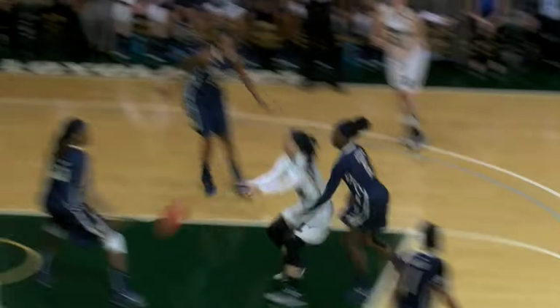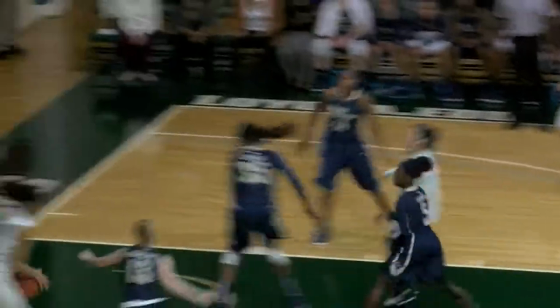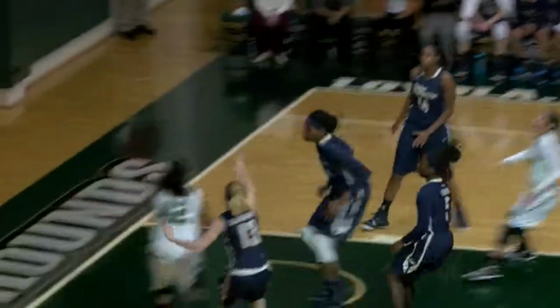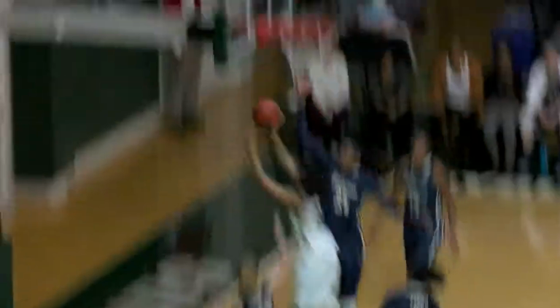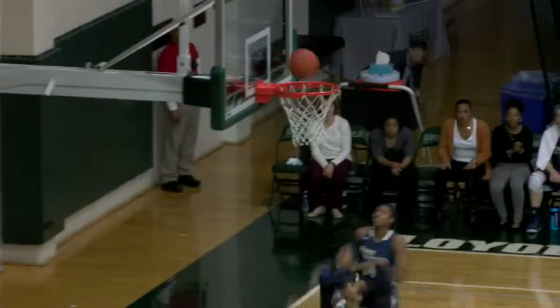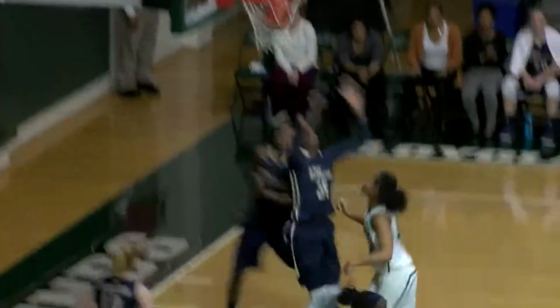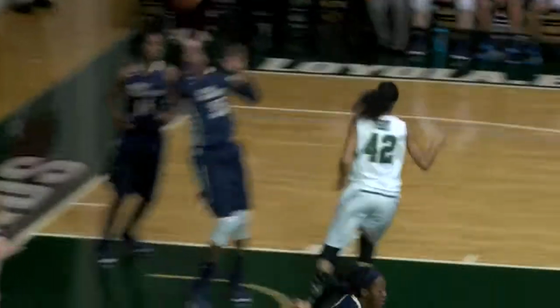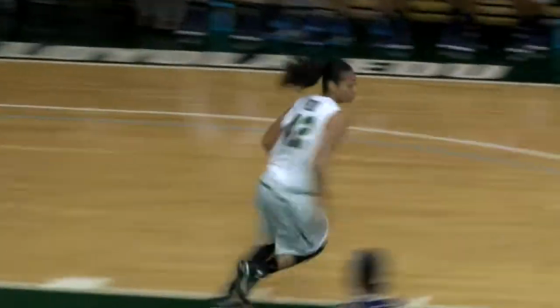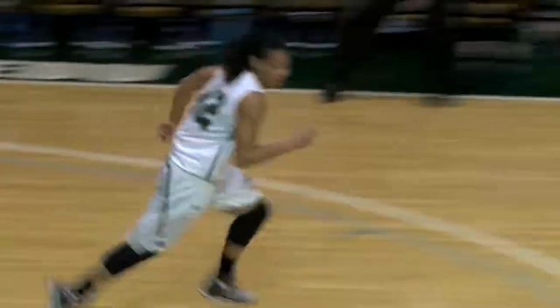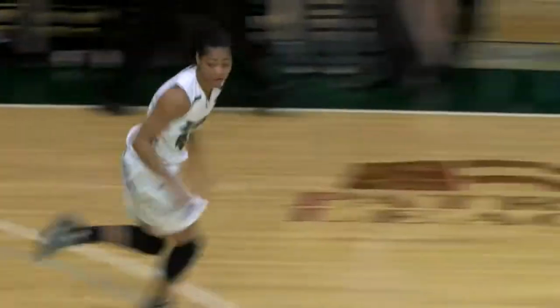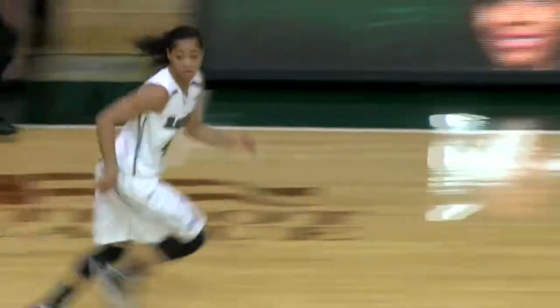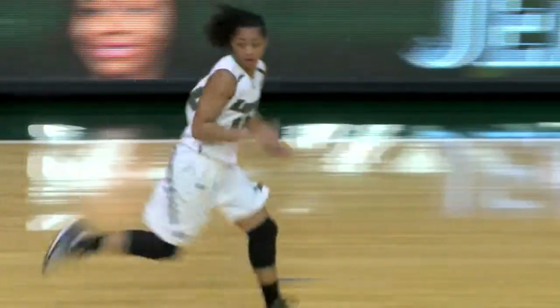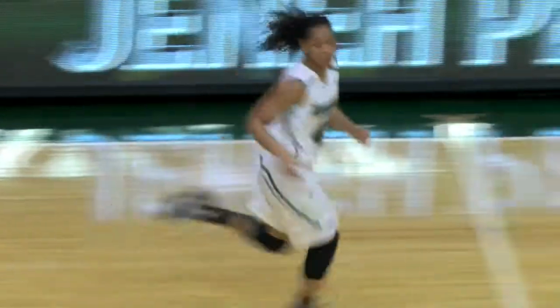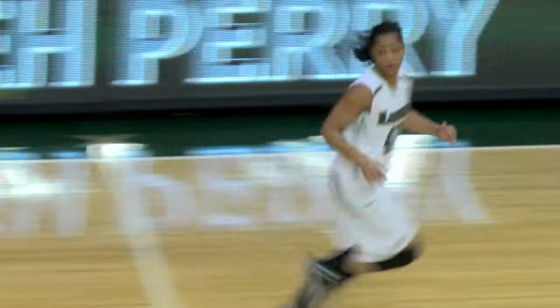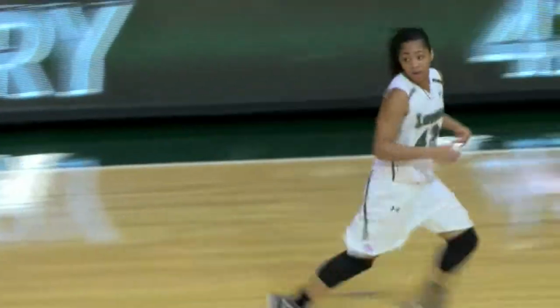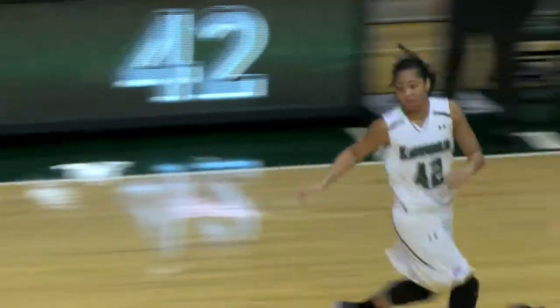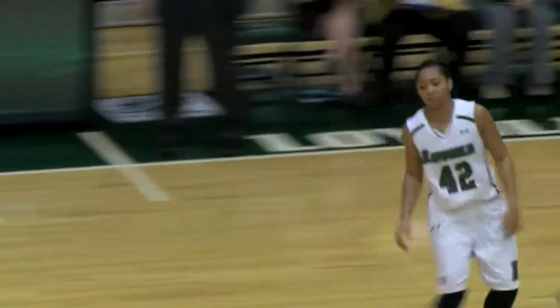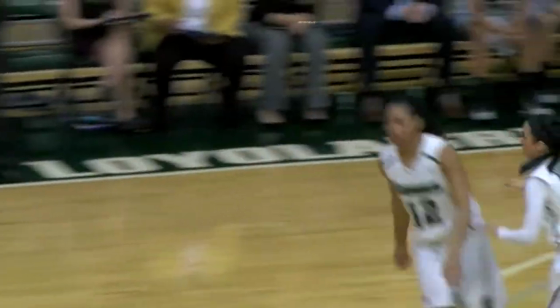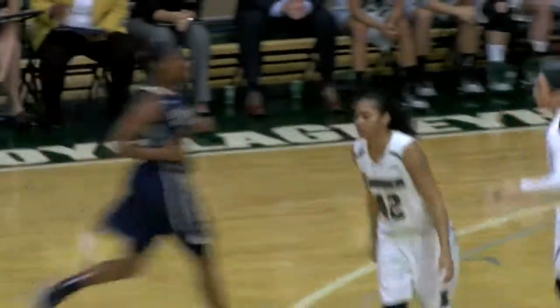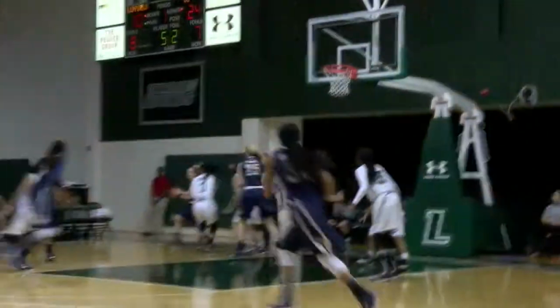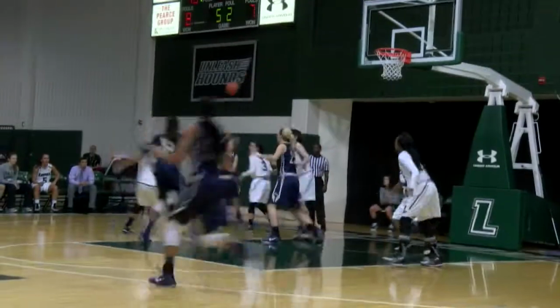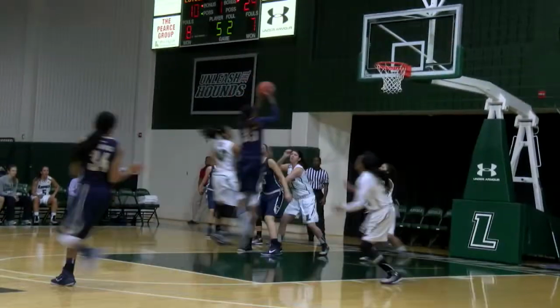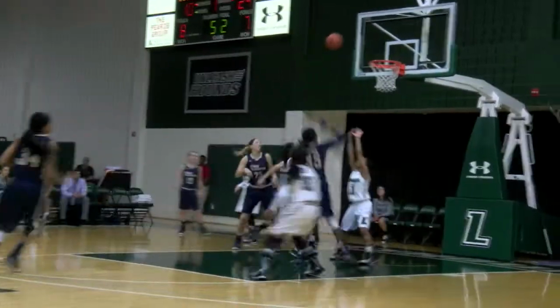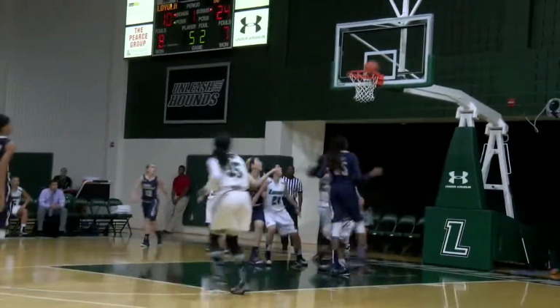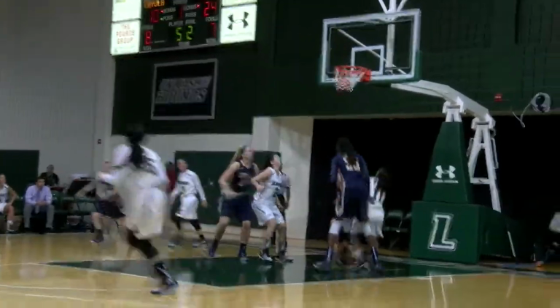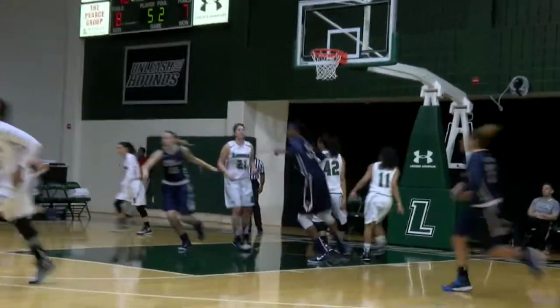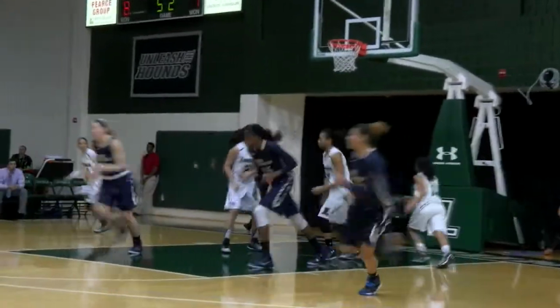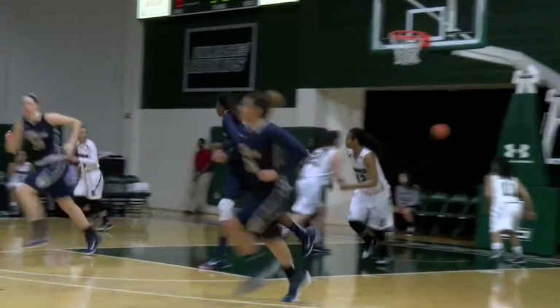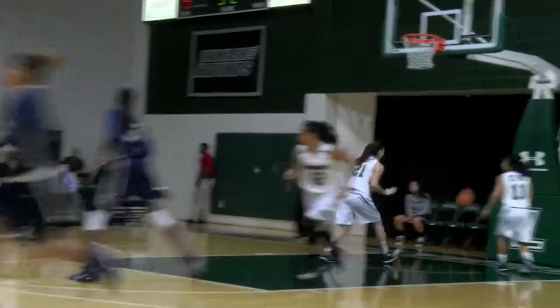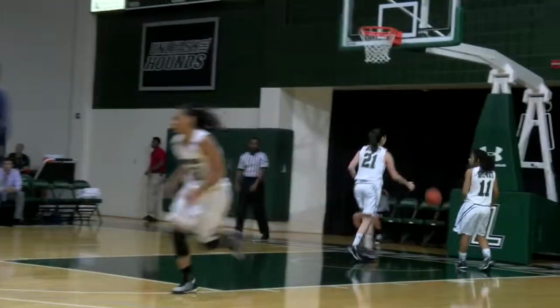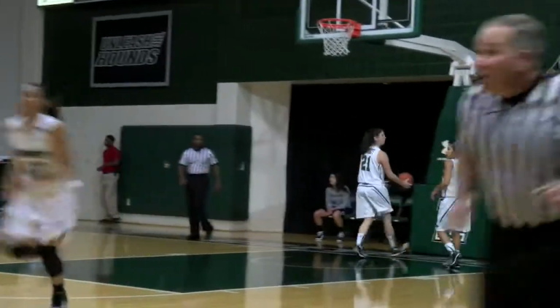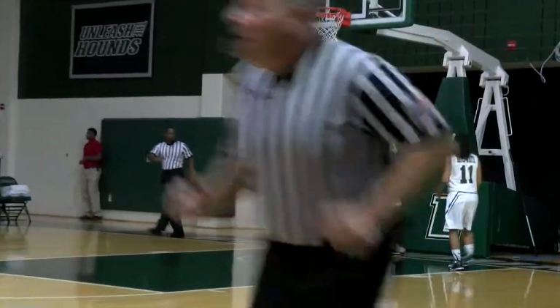Kyra with a good ball fake and a nice pass to Janae Perry along the baseline — a beautiful move there. That's textbook basketball by the Loyola Greyhounds. Nice five on the shot clock. And a beautiful play by the G.W. Colonials right there.